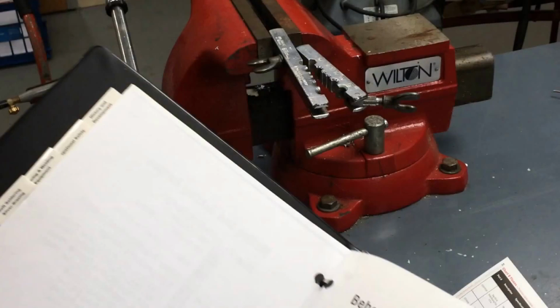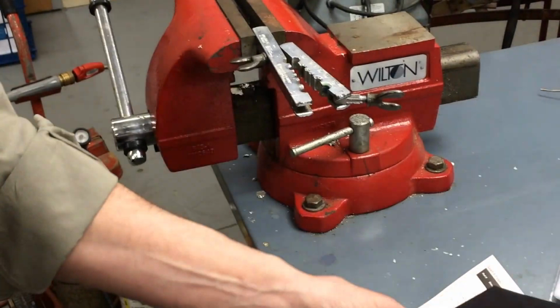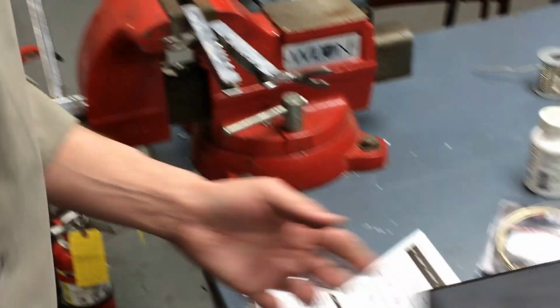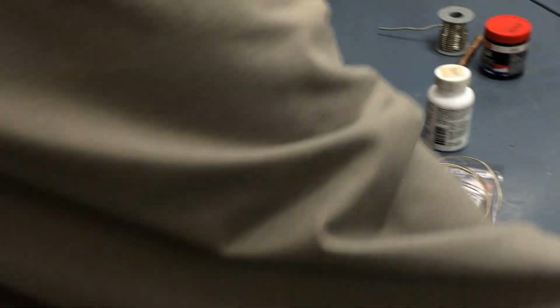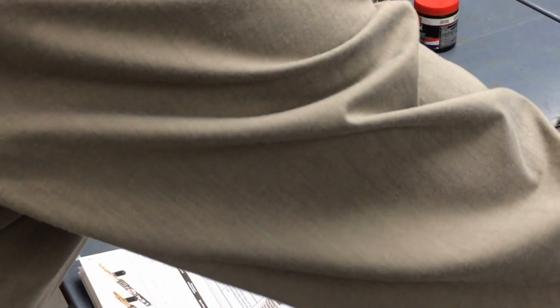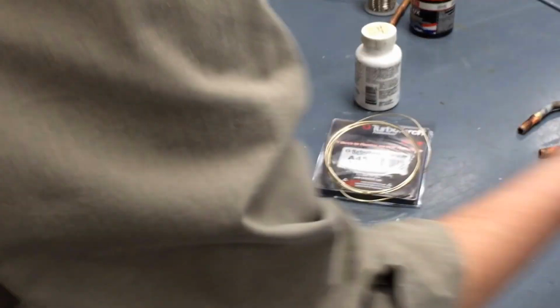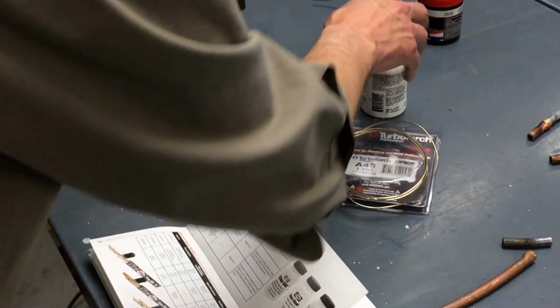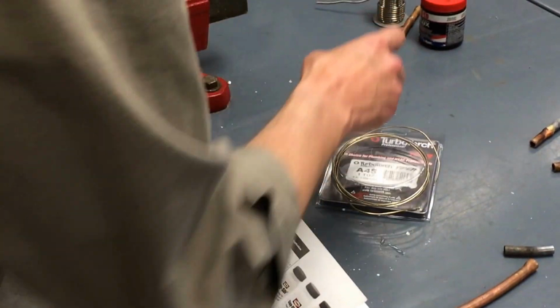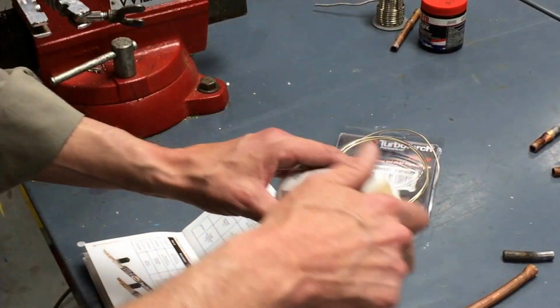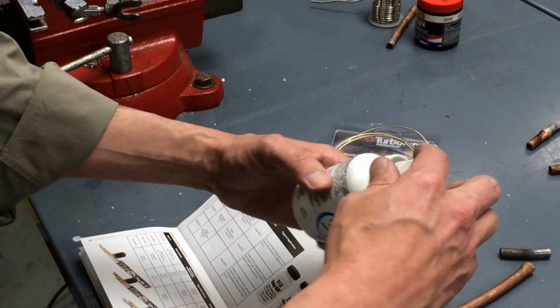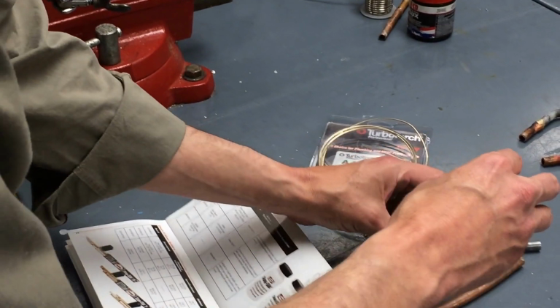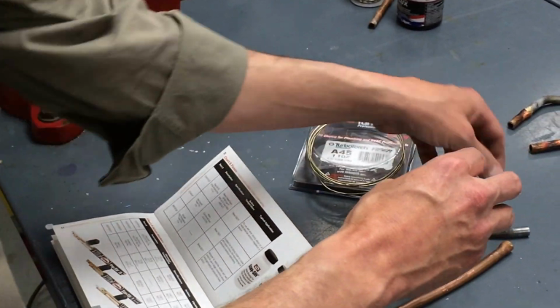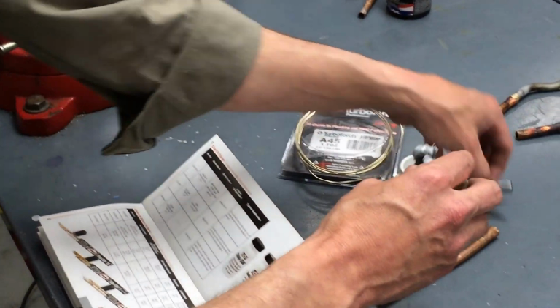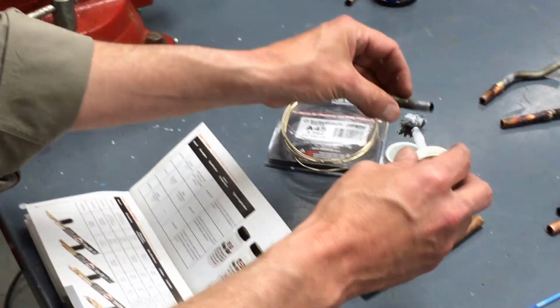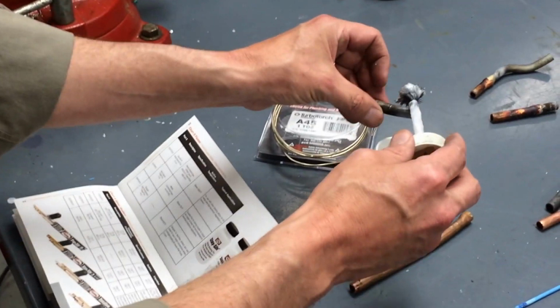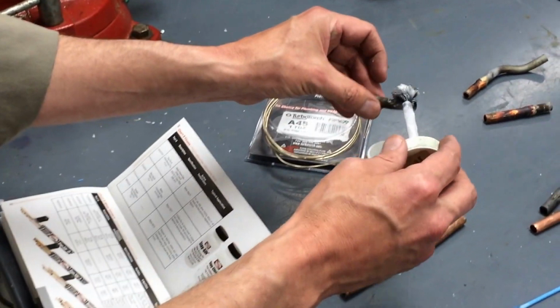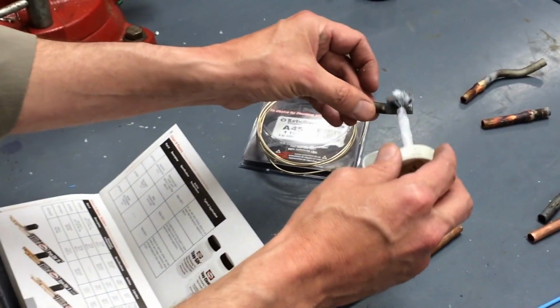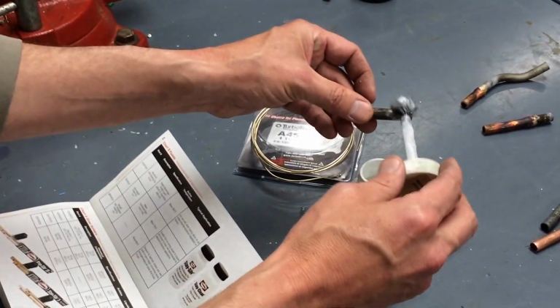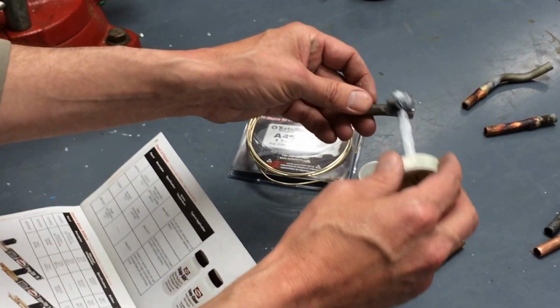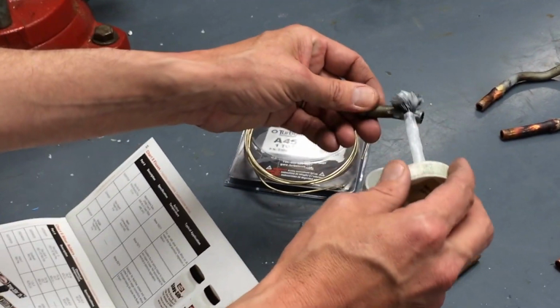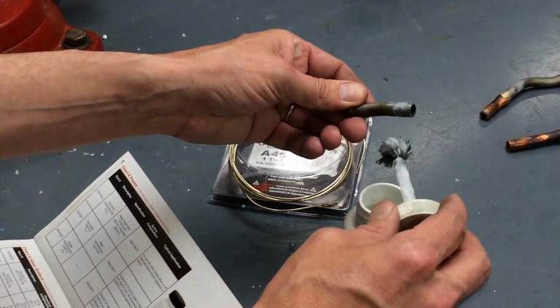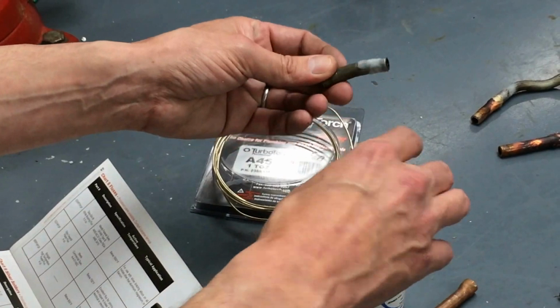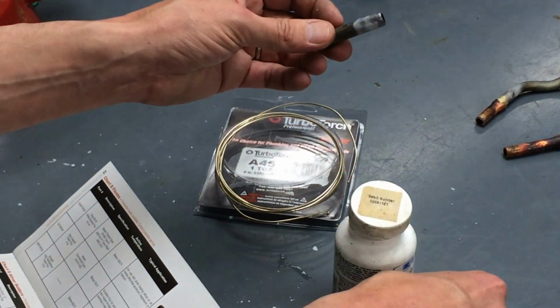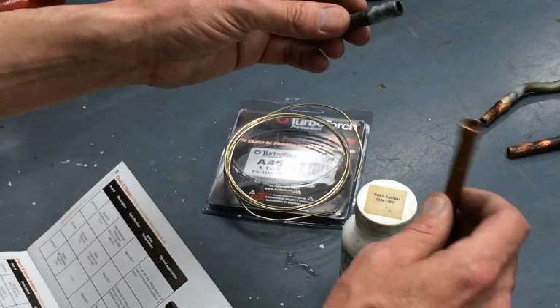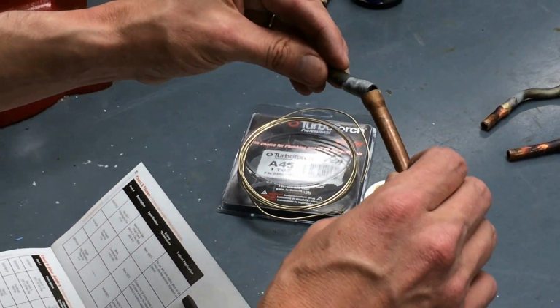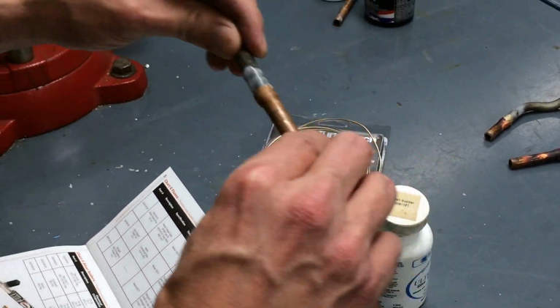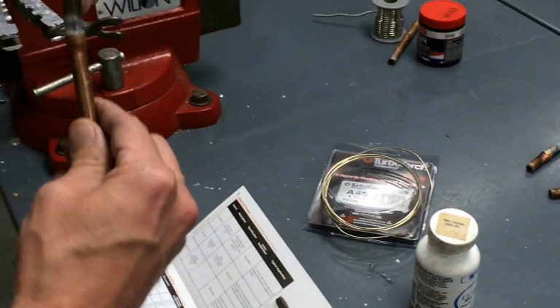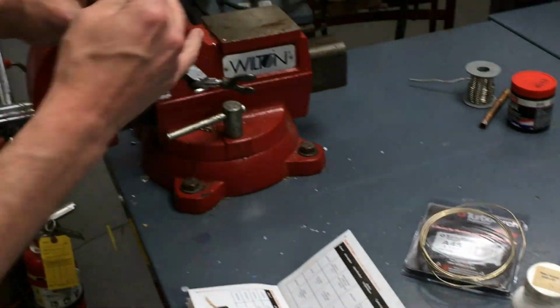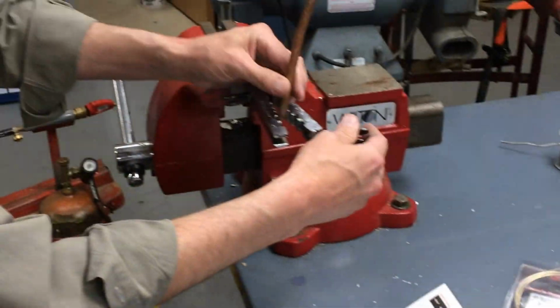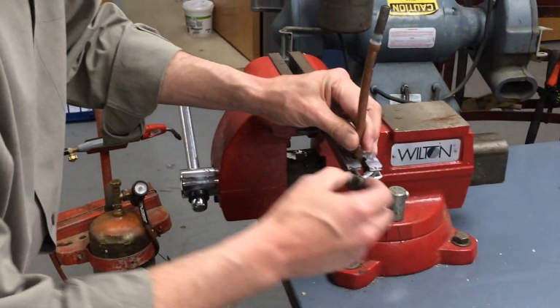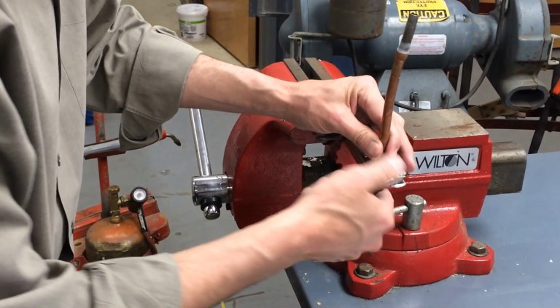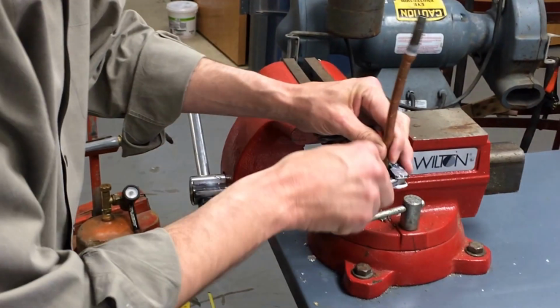You've got to use the flux in order for it to stick — the solder won't stick if you're not using flux. So we're going to go ahead and put a little bit of flux around the steel pipe and then insert it into the copper tubing.